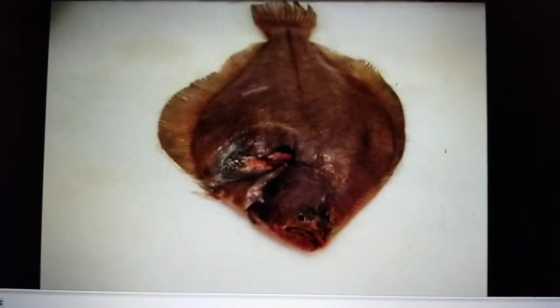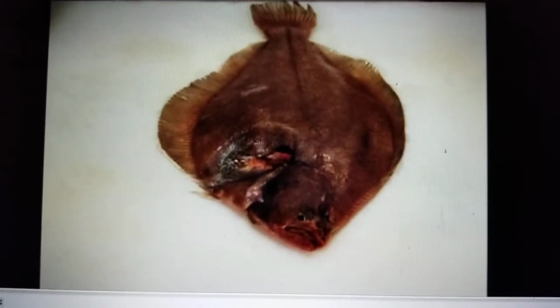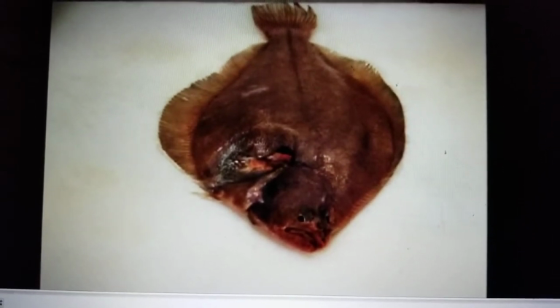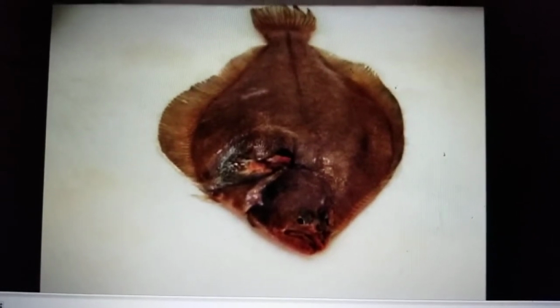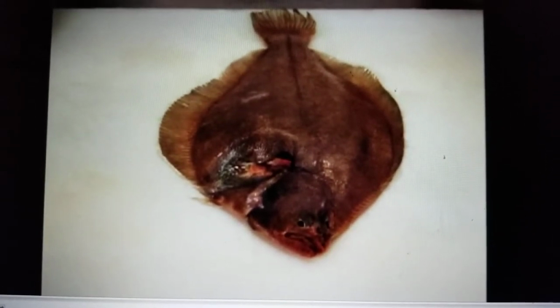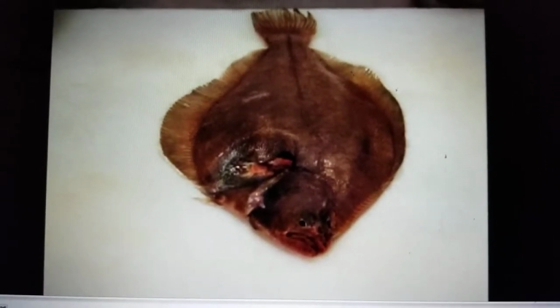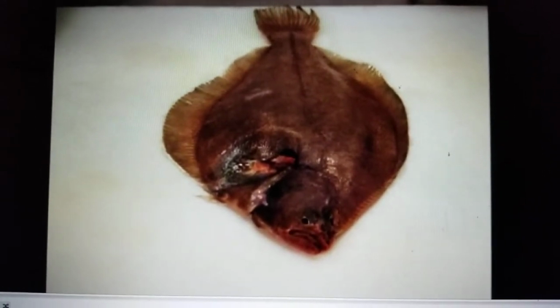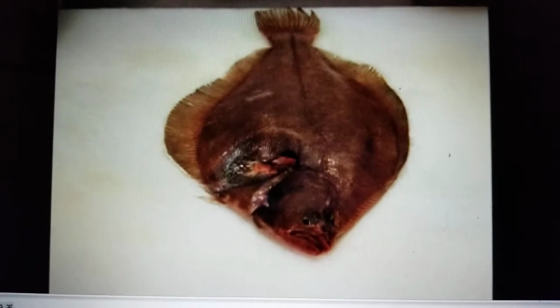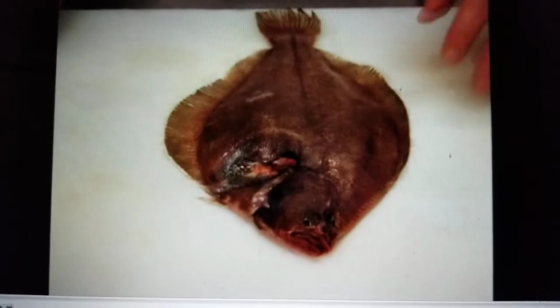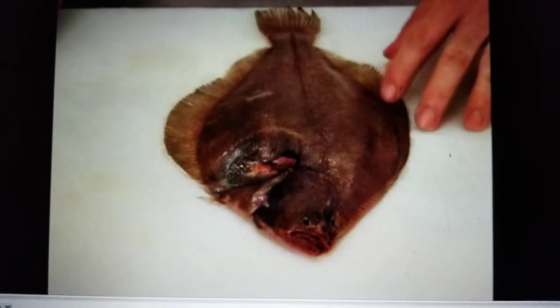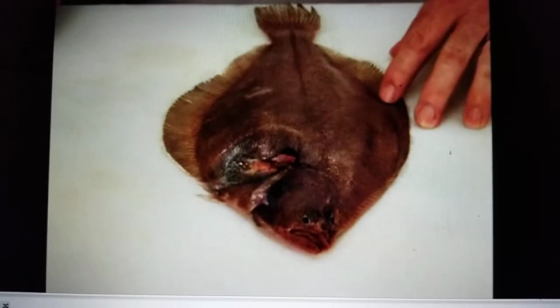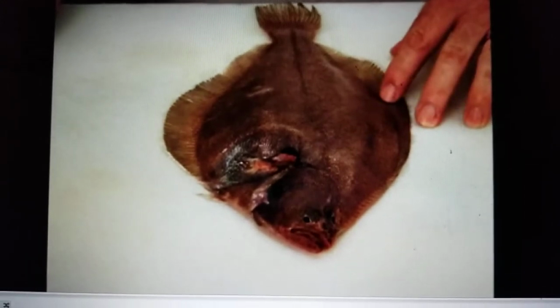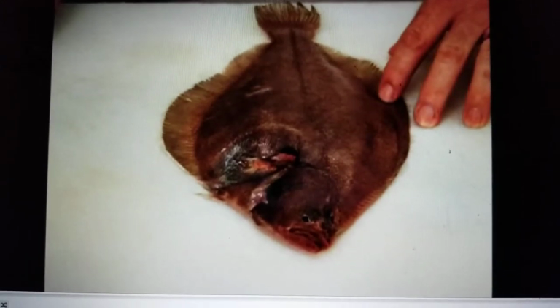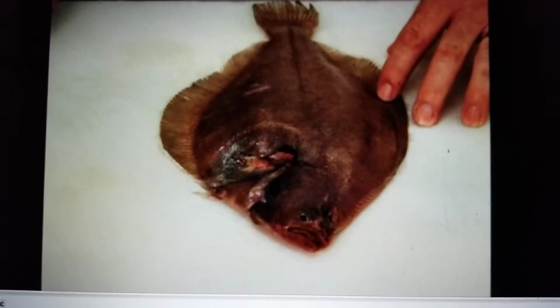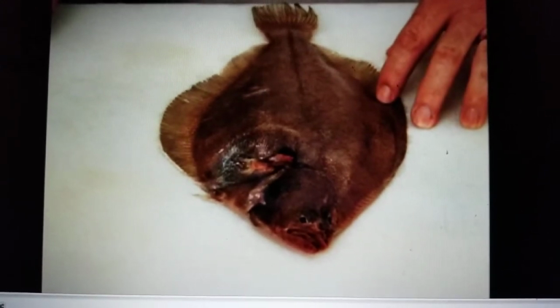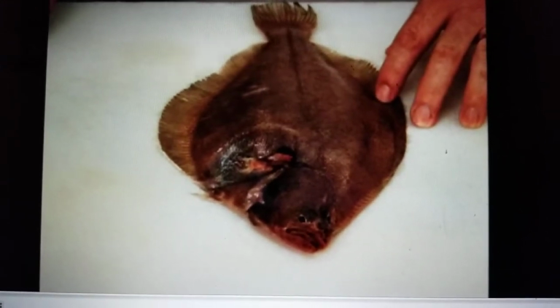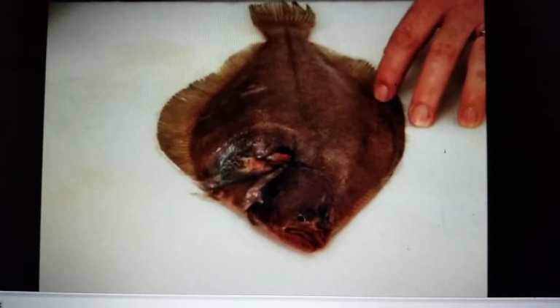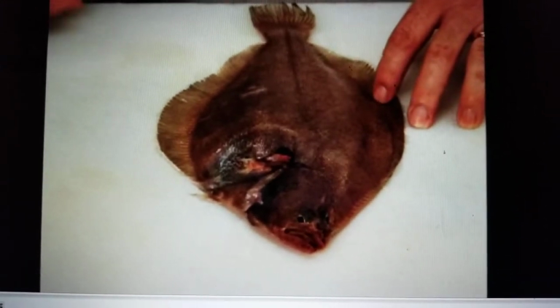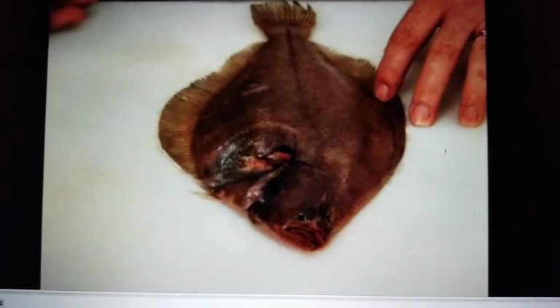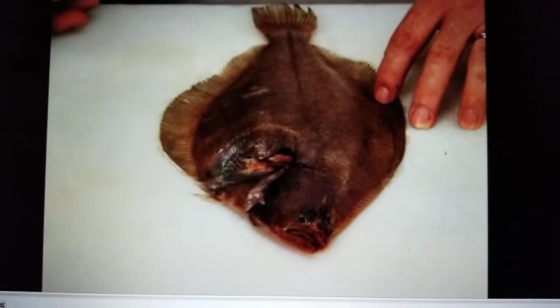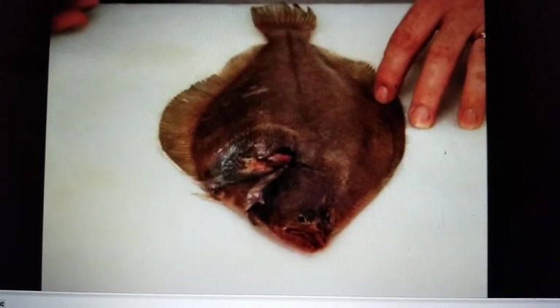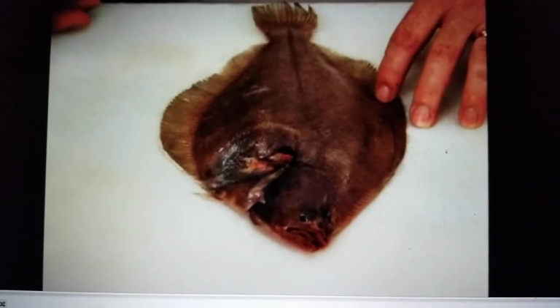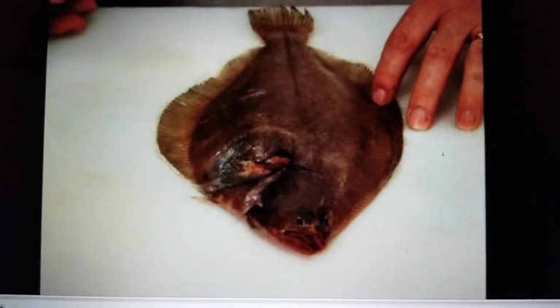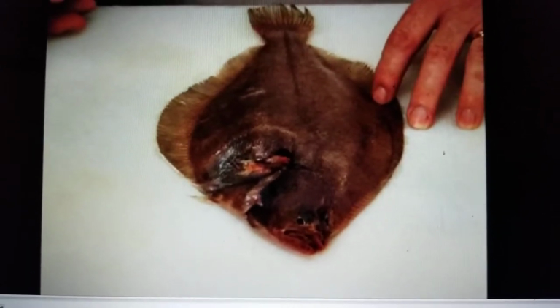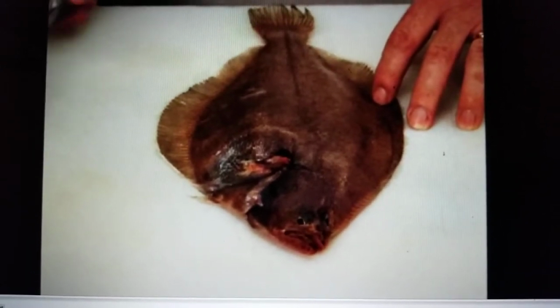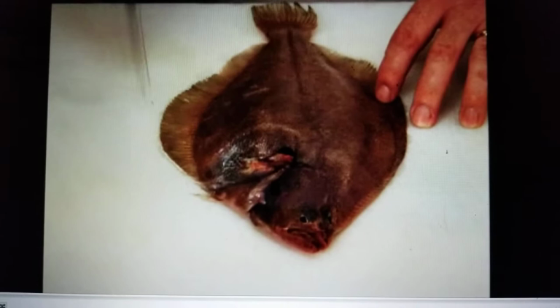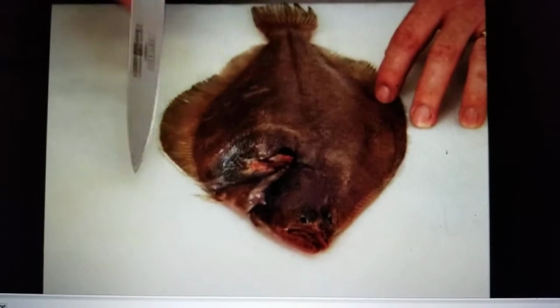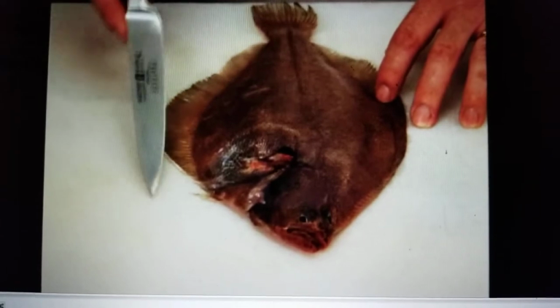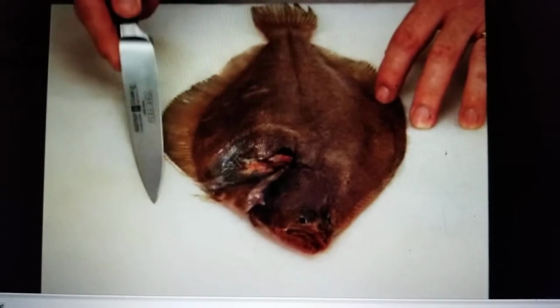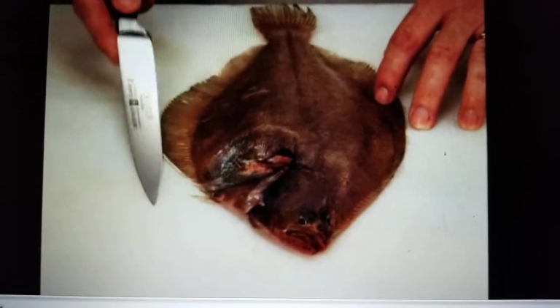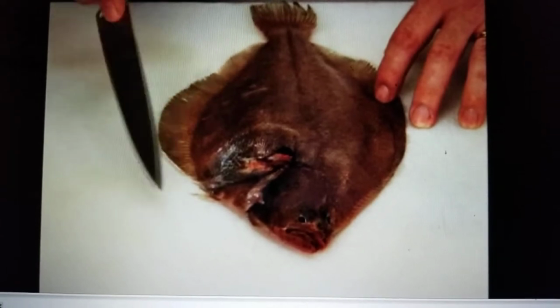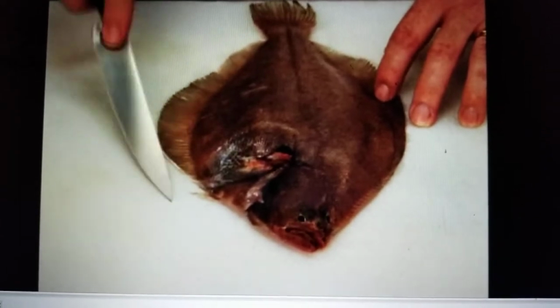With the dark side of the fish facing up, cut along the backbone from head to tail with the tip of a flexible boning knife.